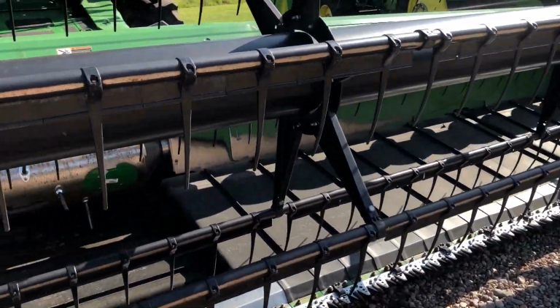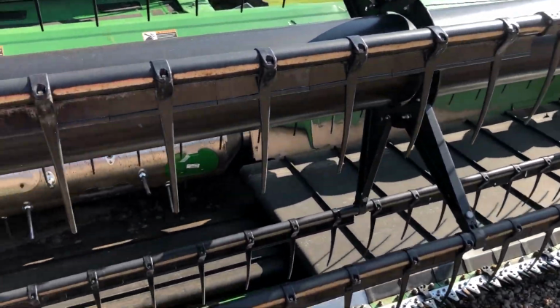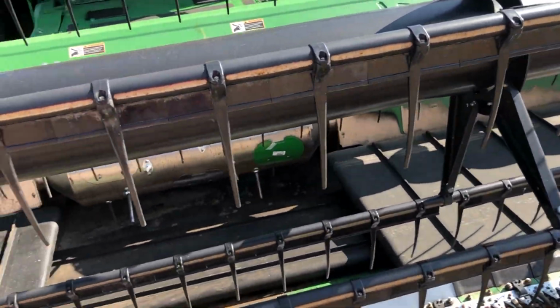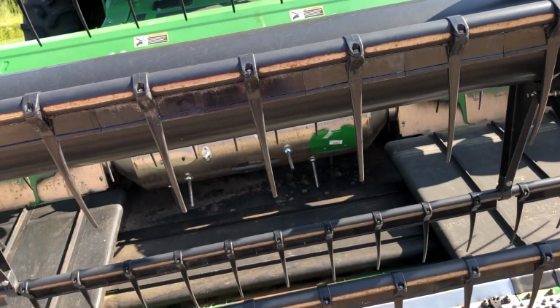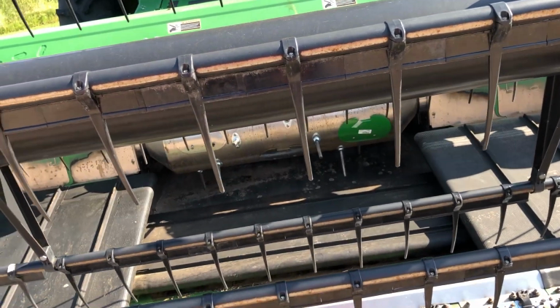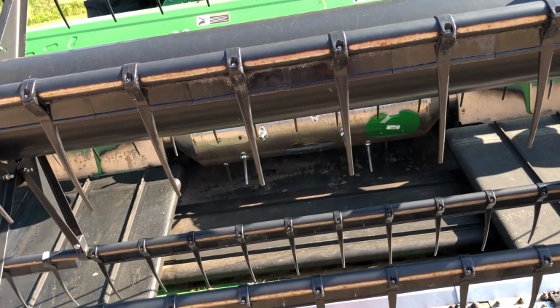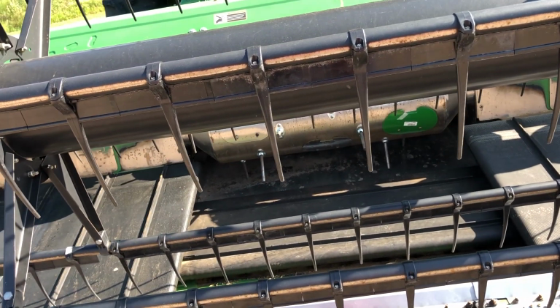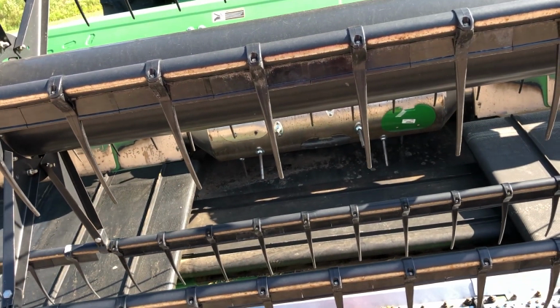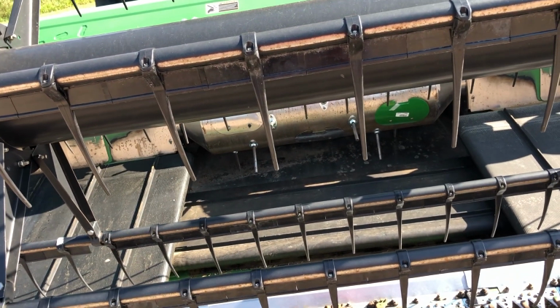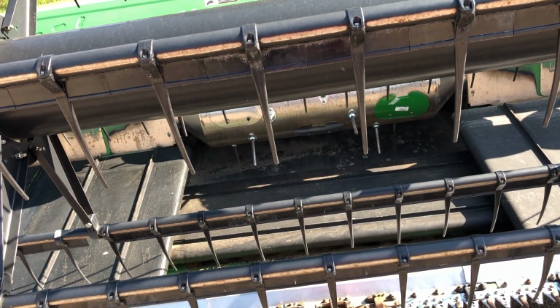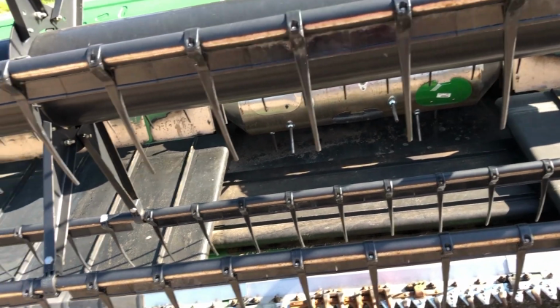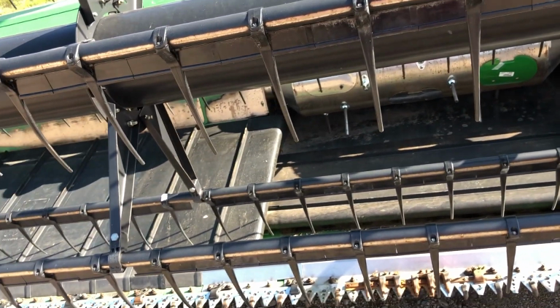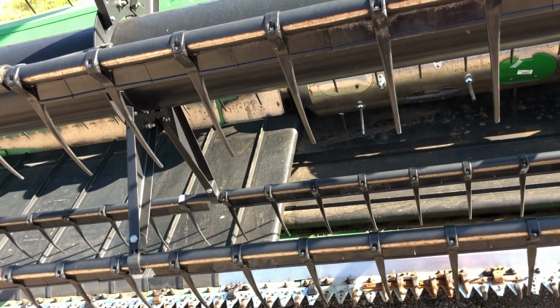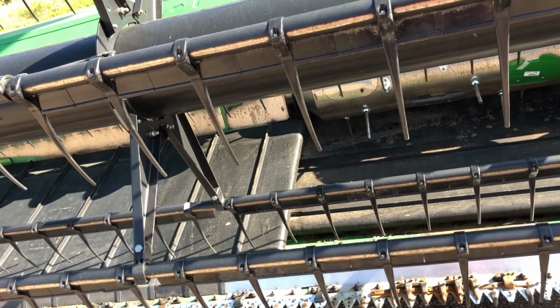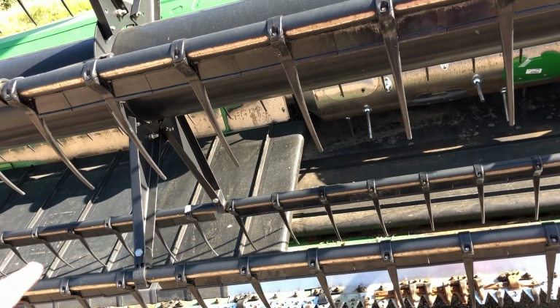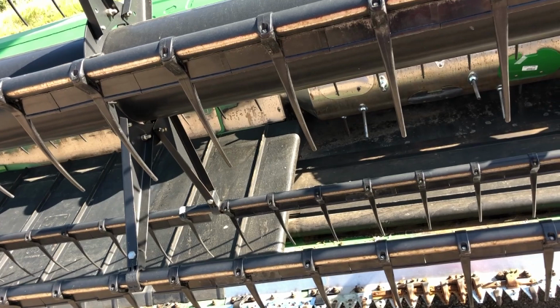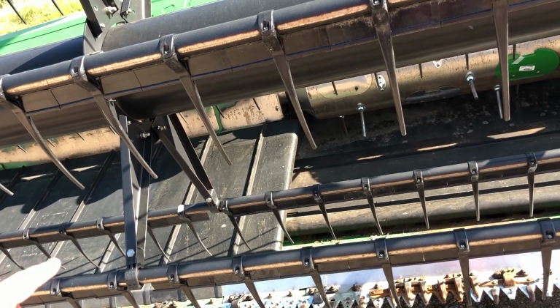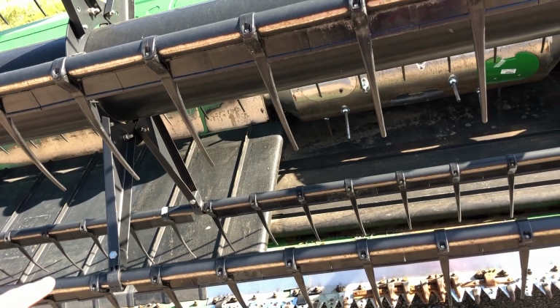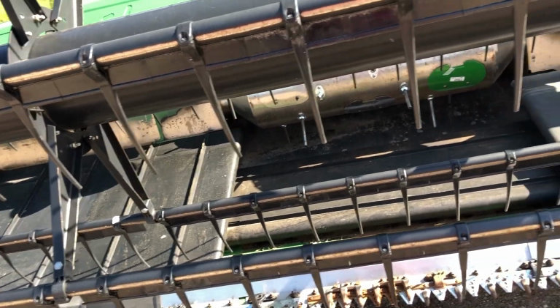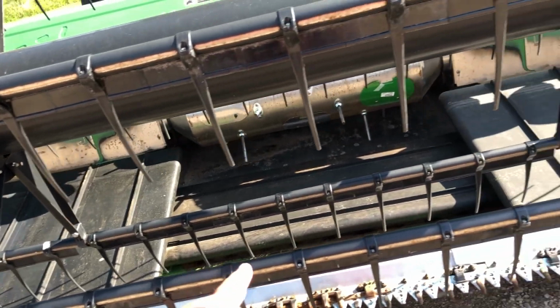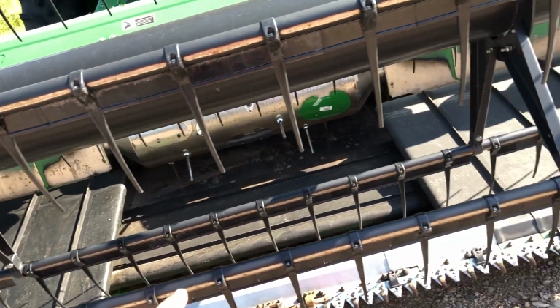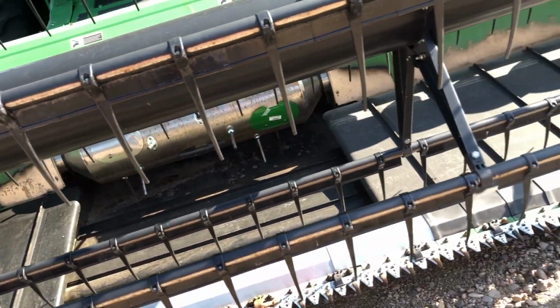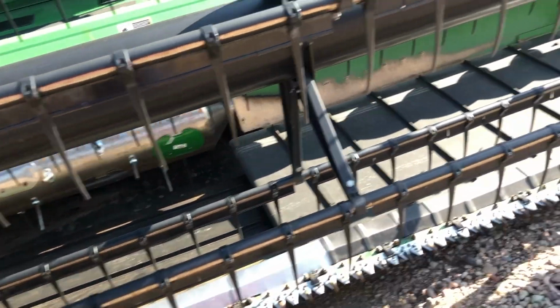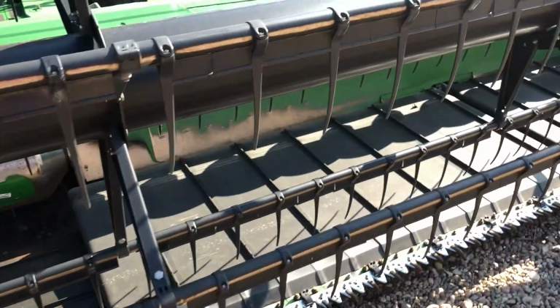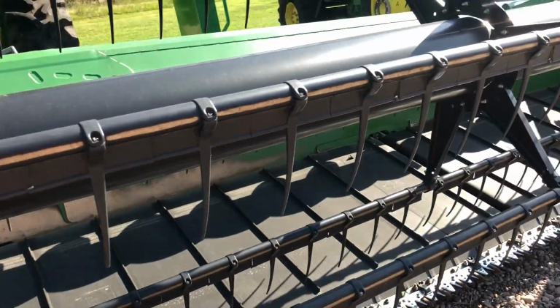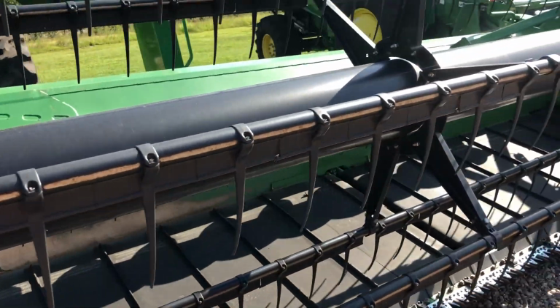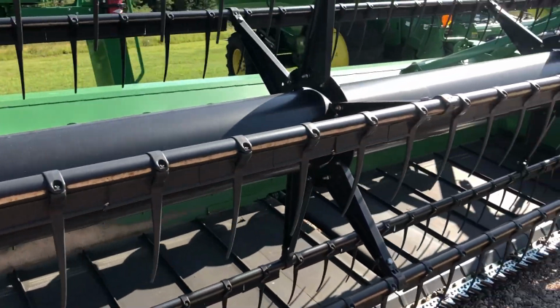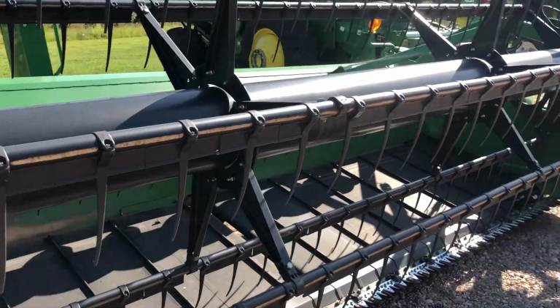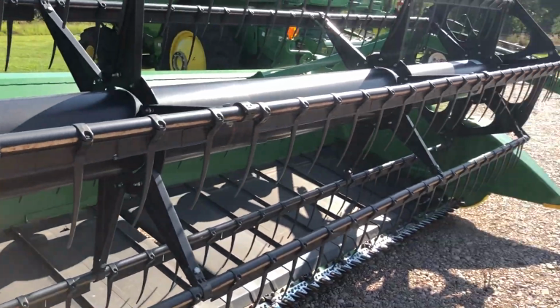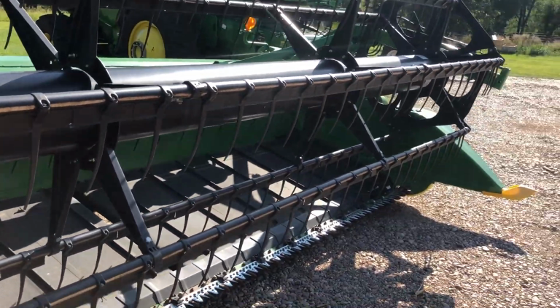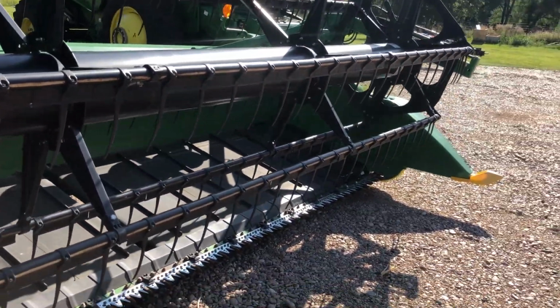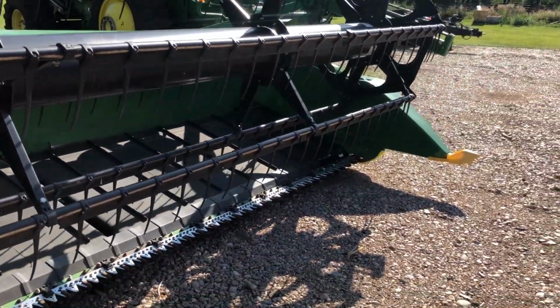On this belt, there are two new belts and a new center belt. And that is what we're selling here.